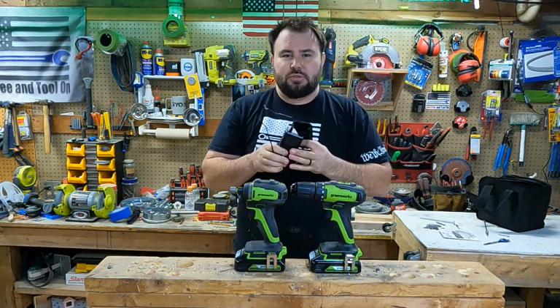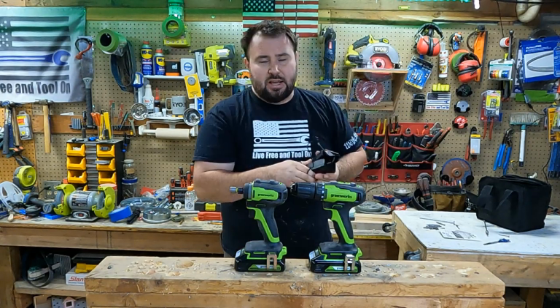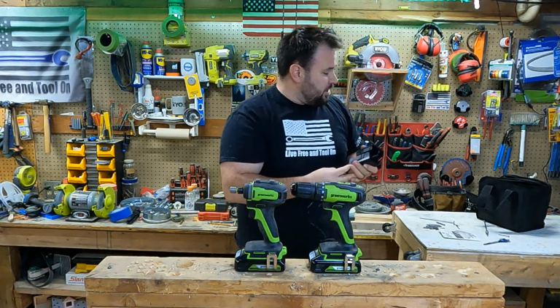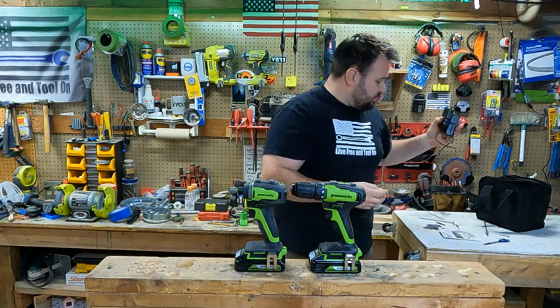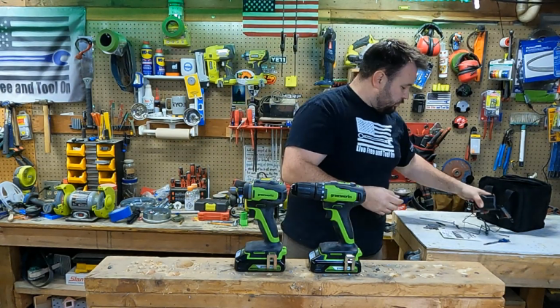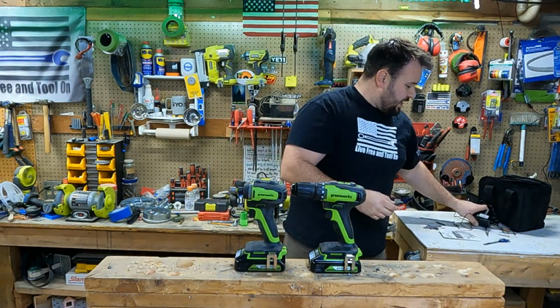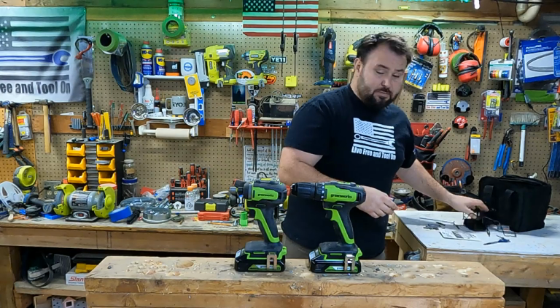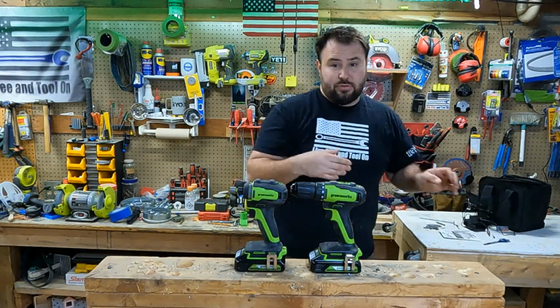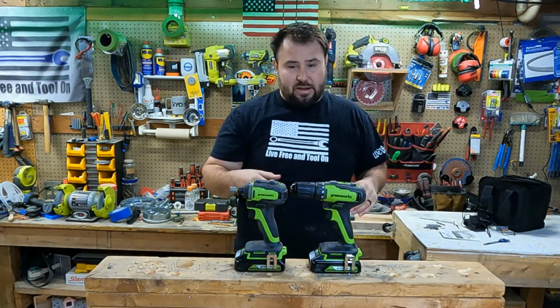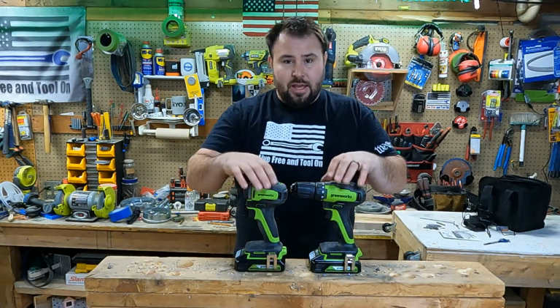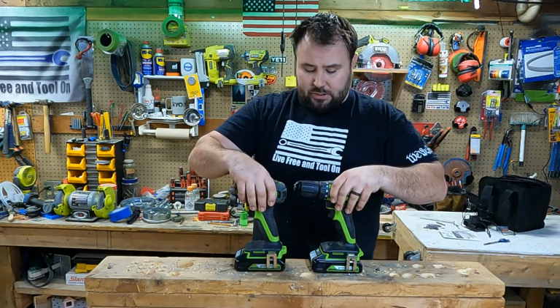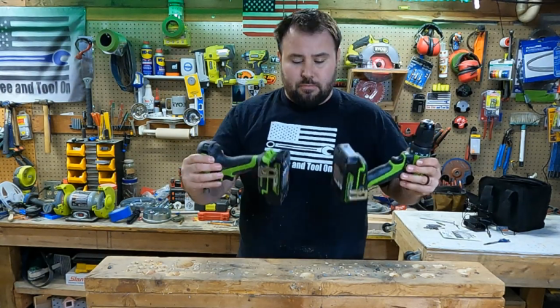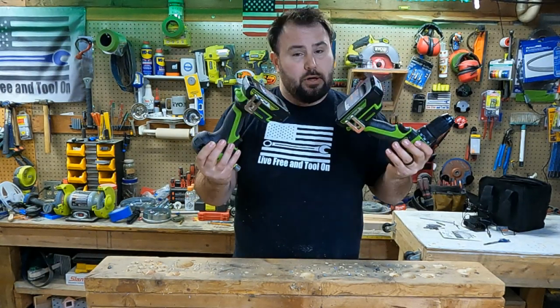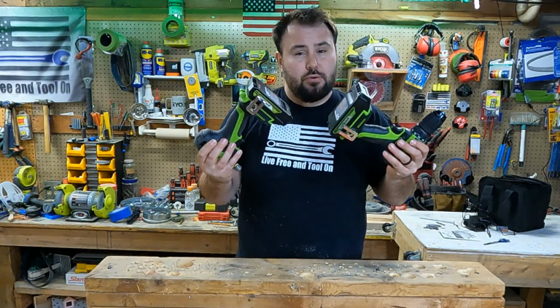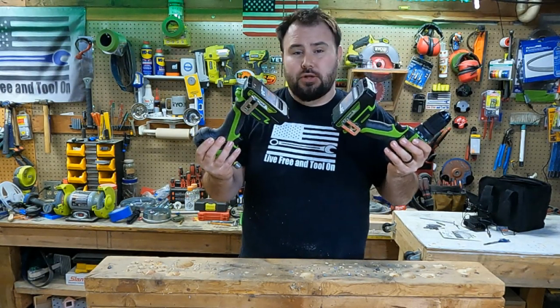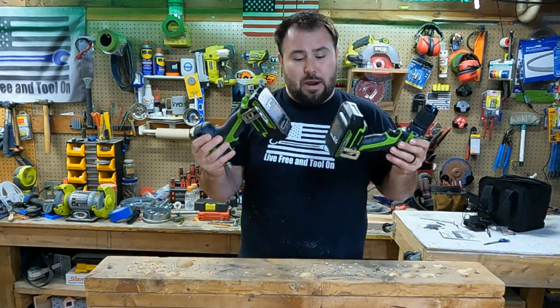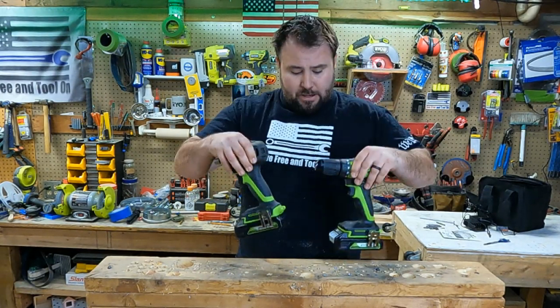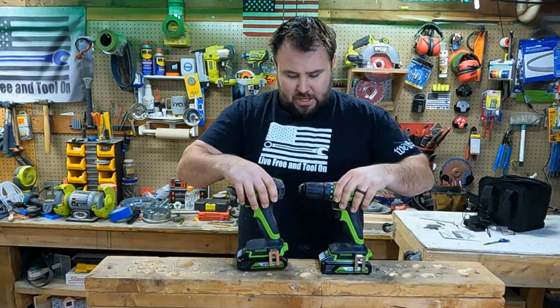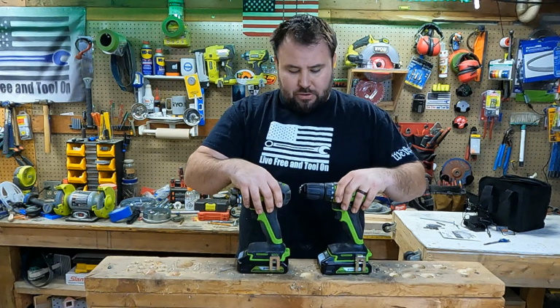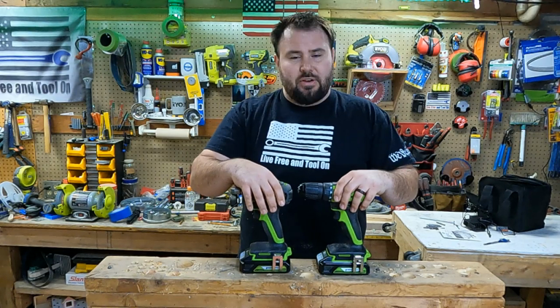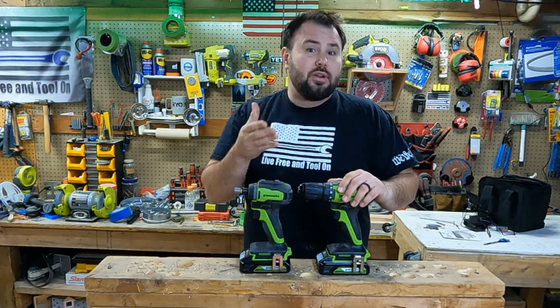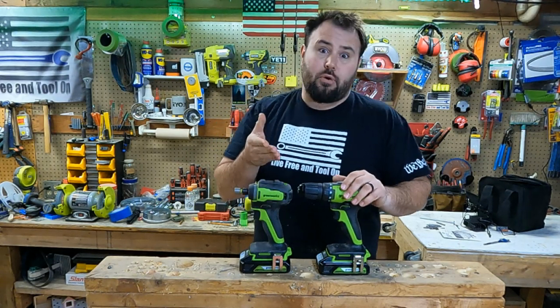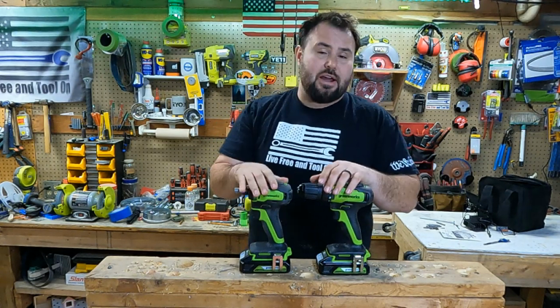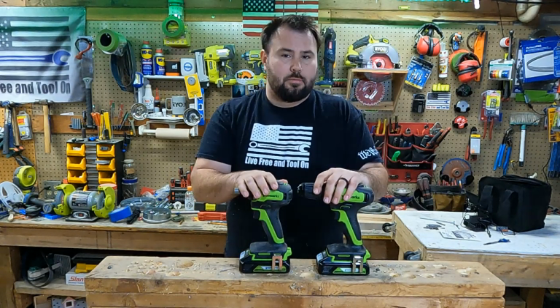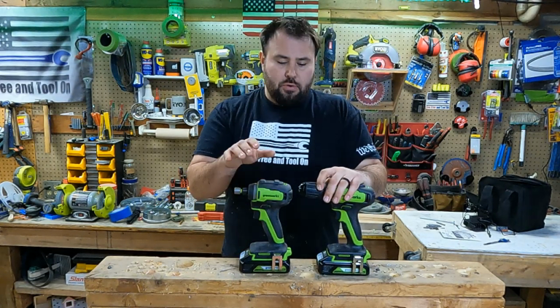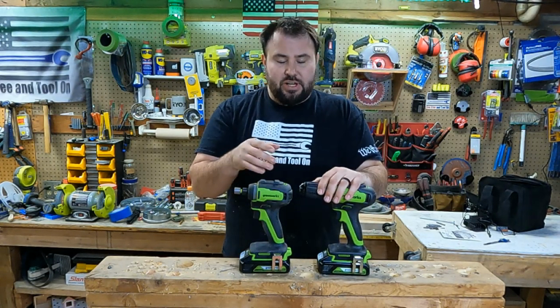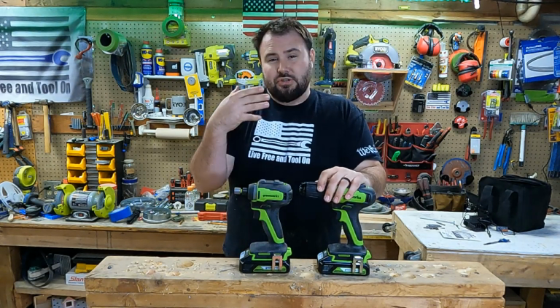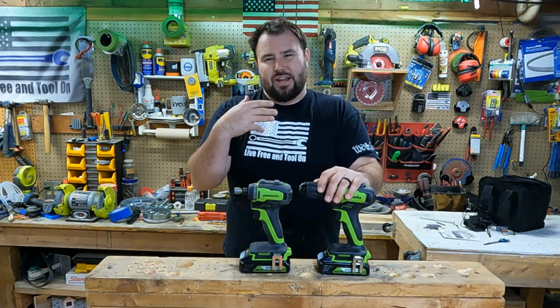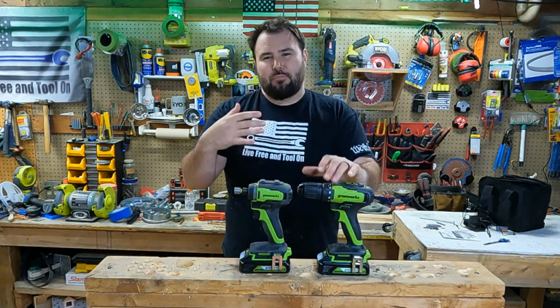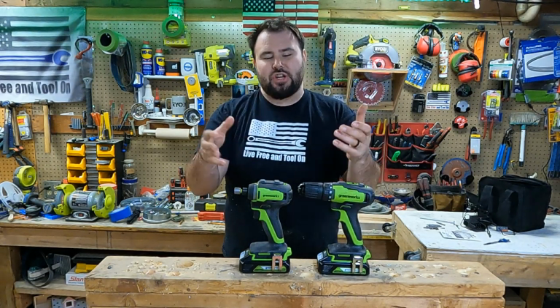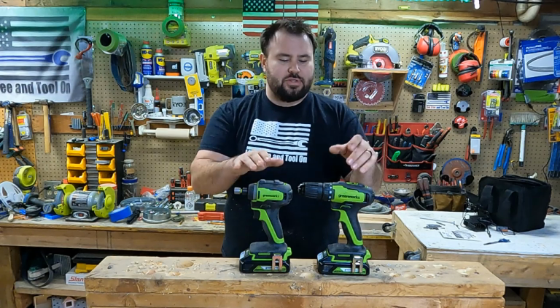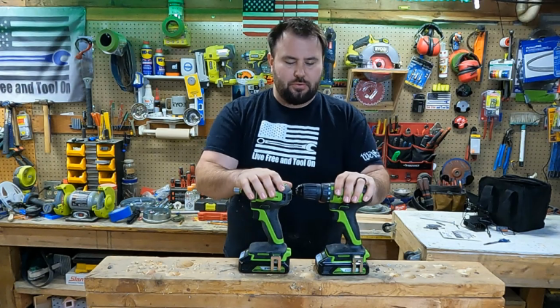So it doesn't take up a lot of space, which is pretty nice, especially if you're traveling. It also came with two two-amp-hour batteries. This runs off of a 24-volt platform, which is really nice because you get that extra punch out of these tools.